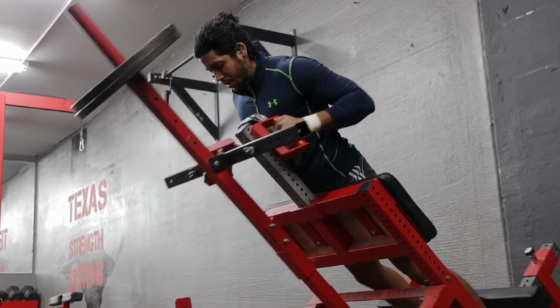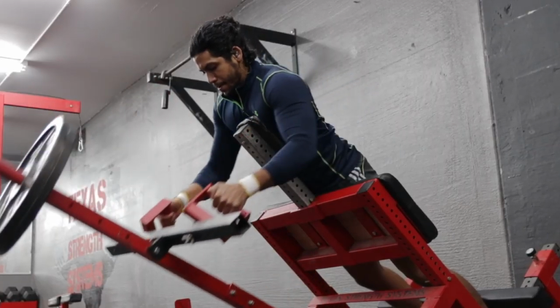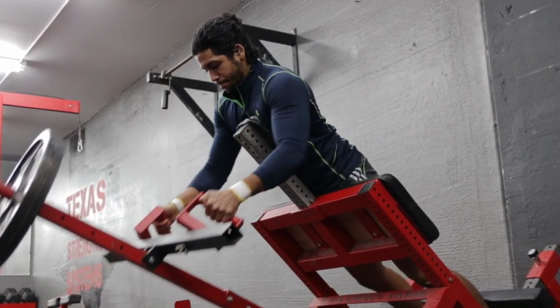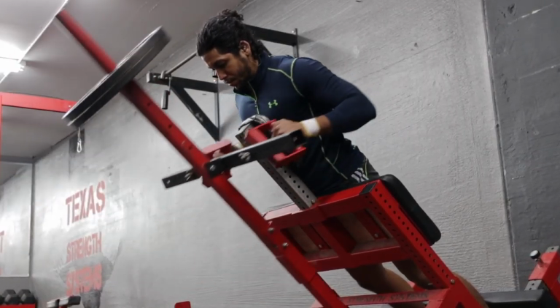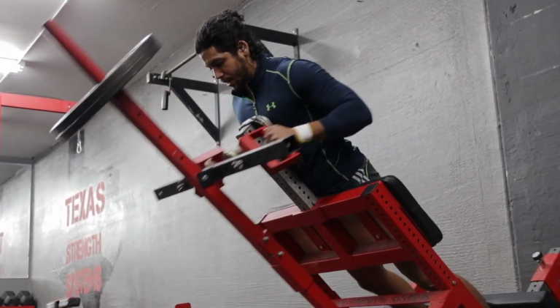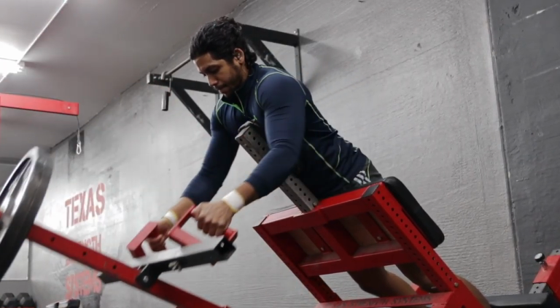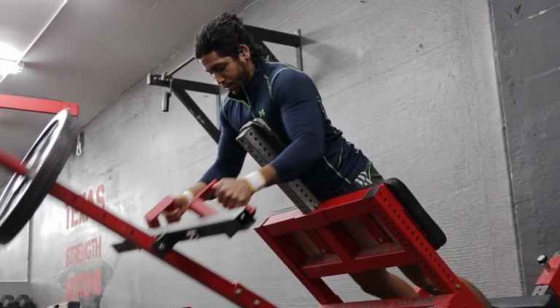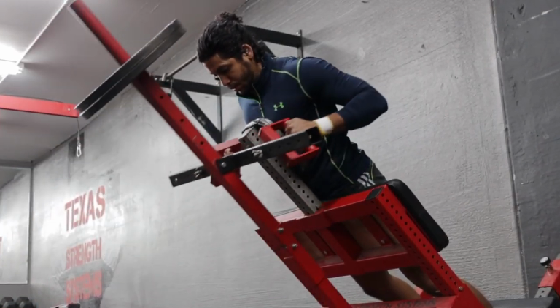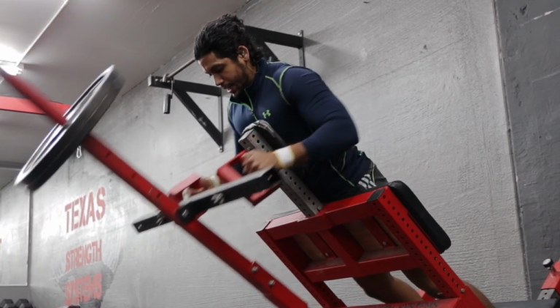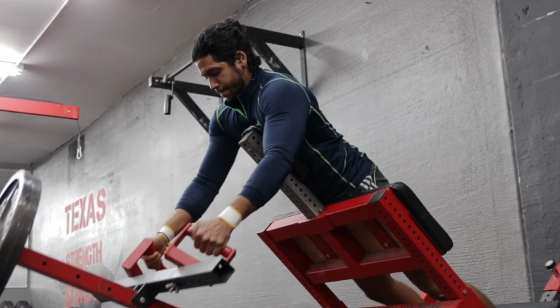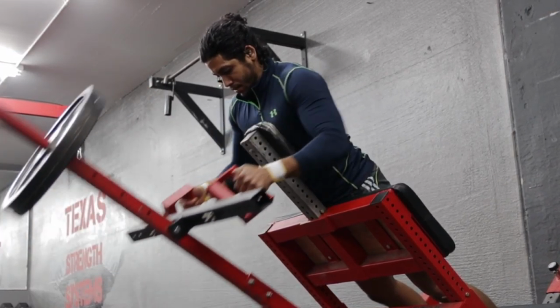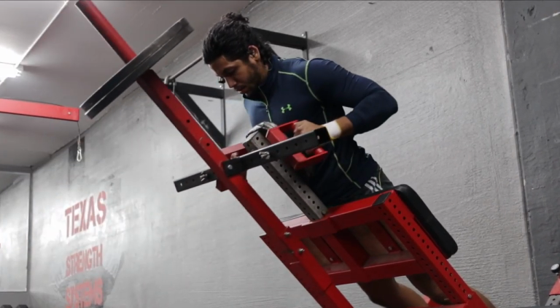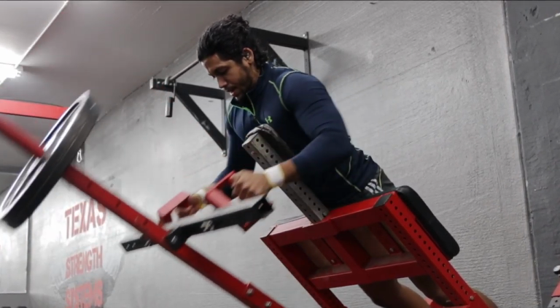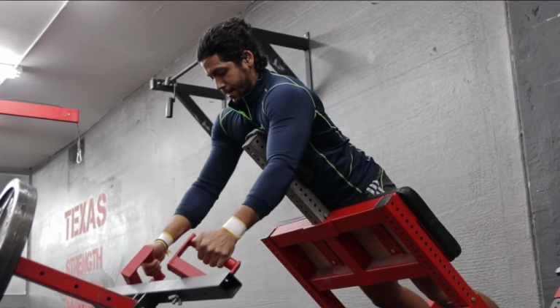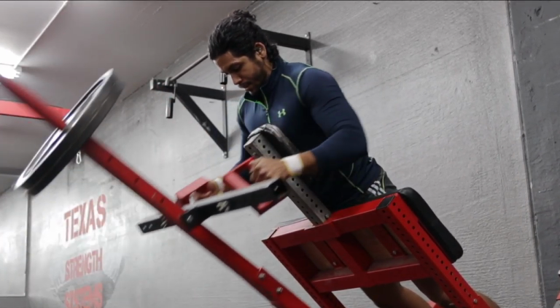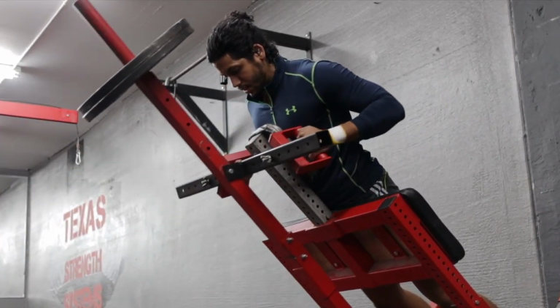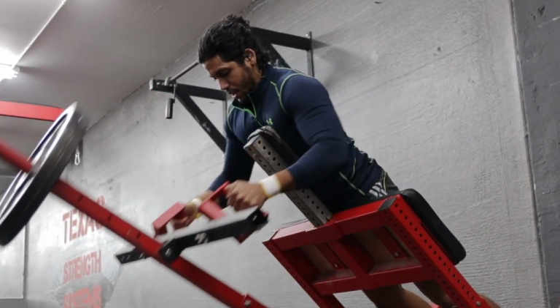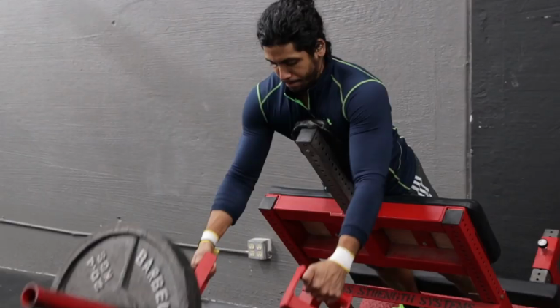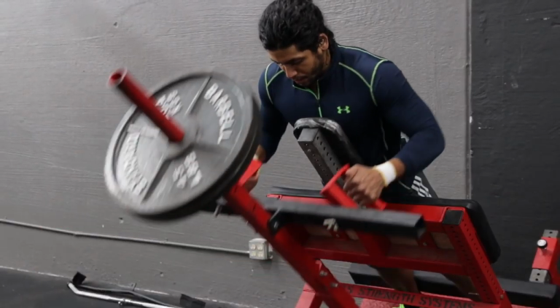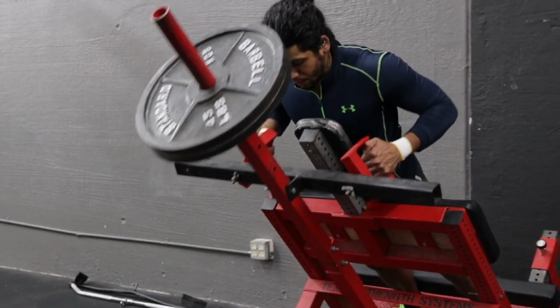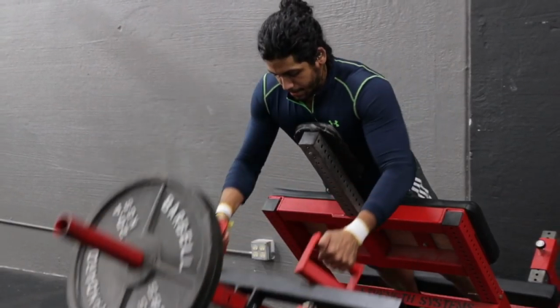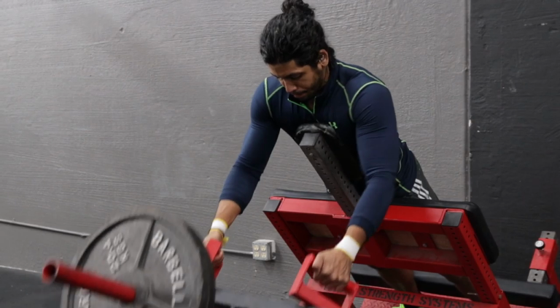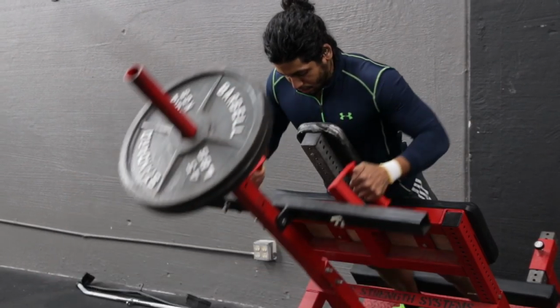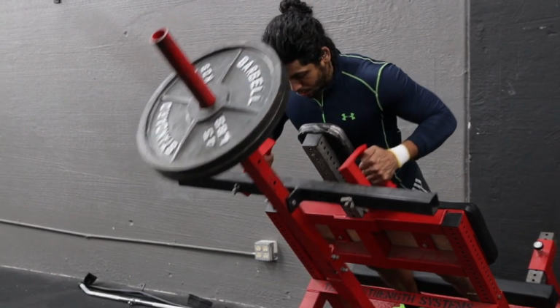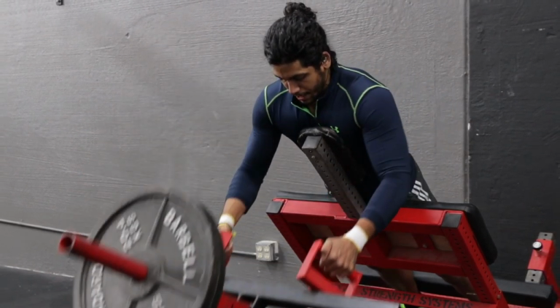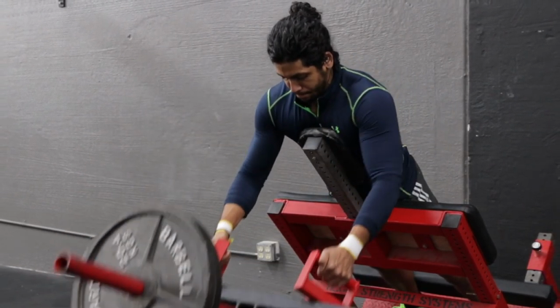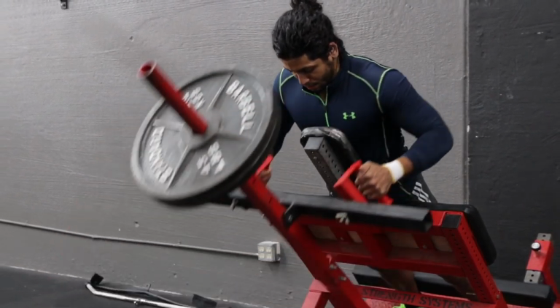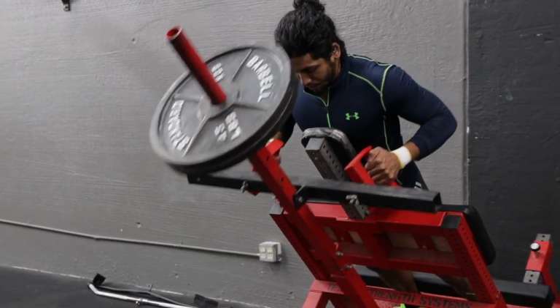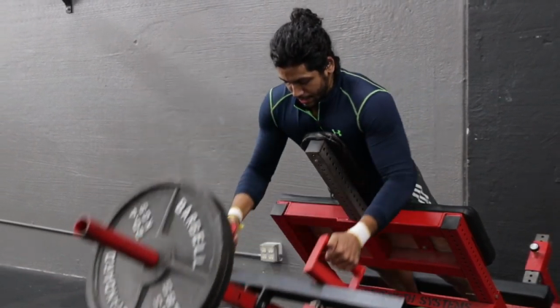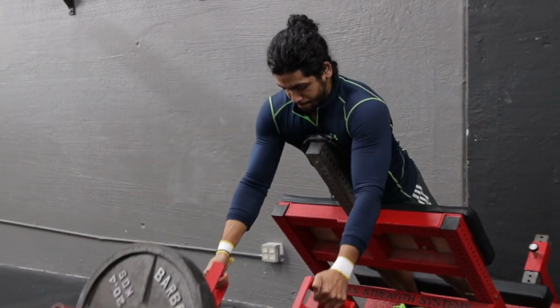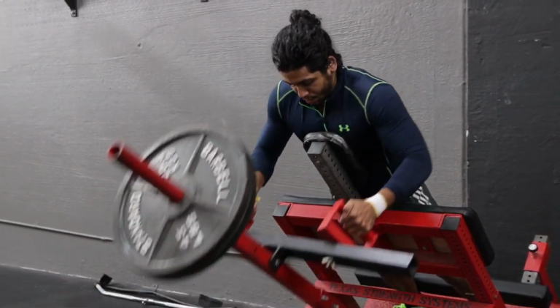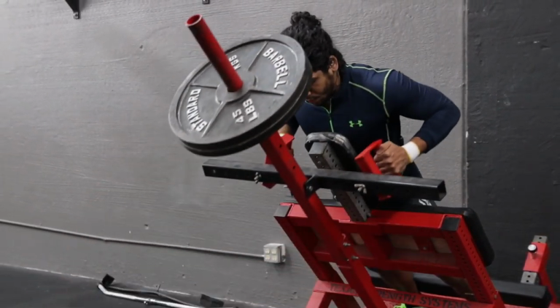Lay face down on the pad and grab the handles with your palms facing down just outside of shoulder width apart. To get into the starting position, lift the bar off the rack and extend your arms out in front of you.